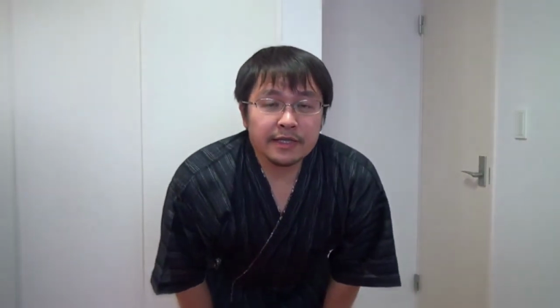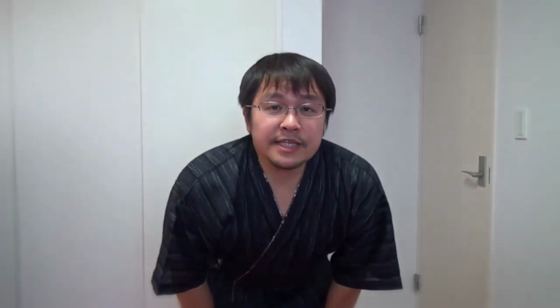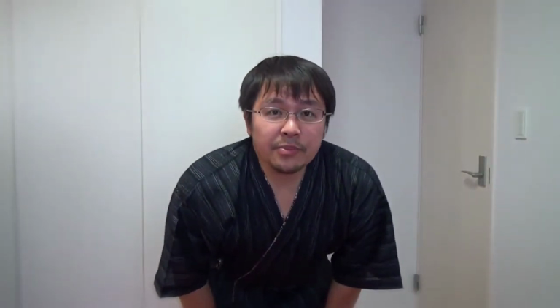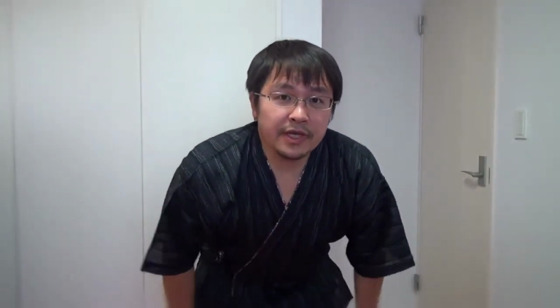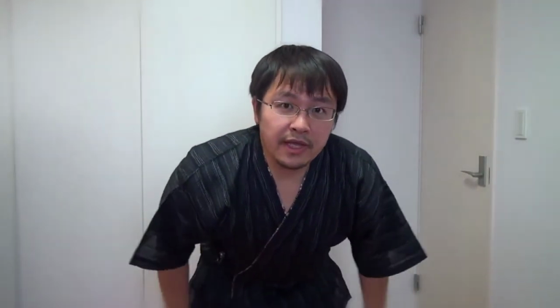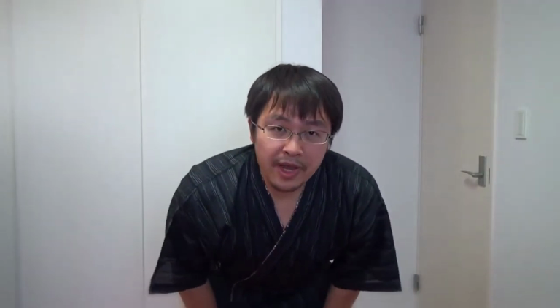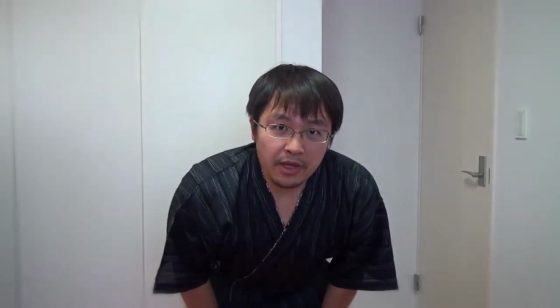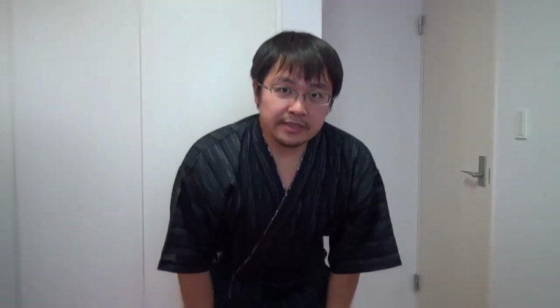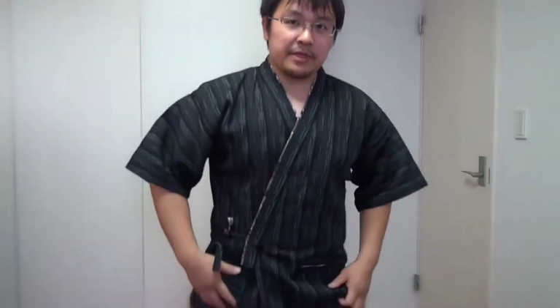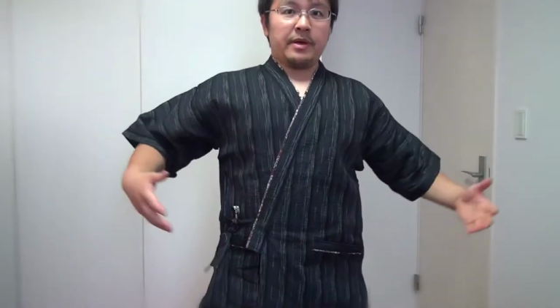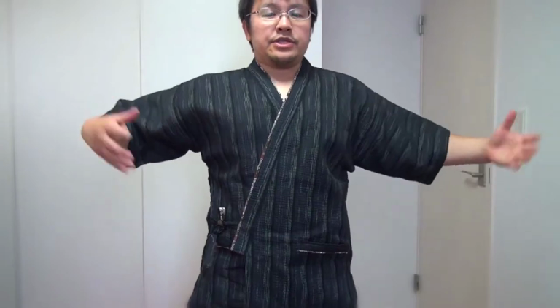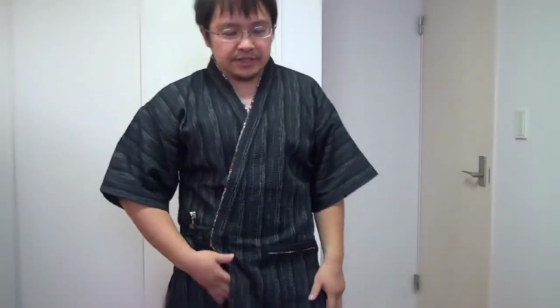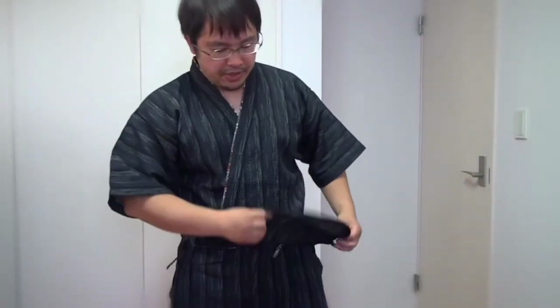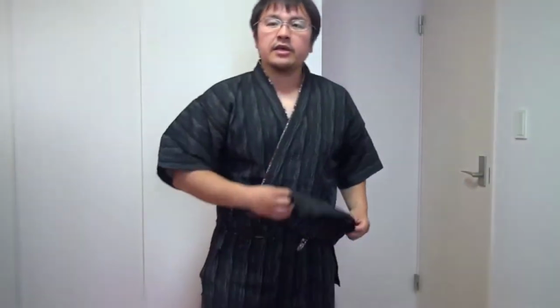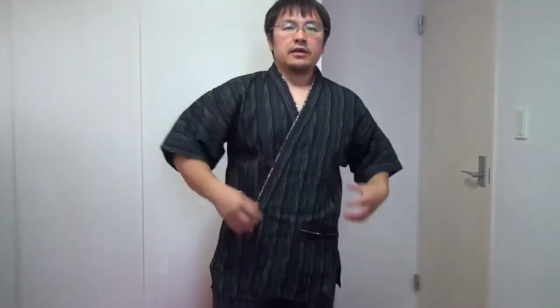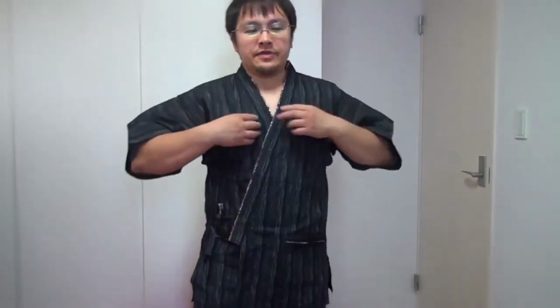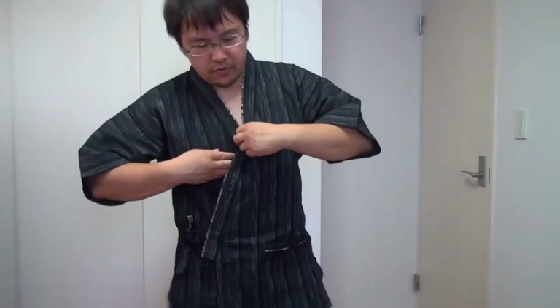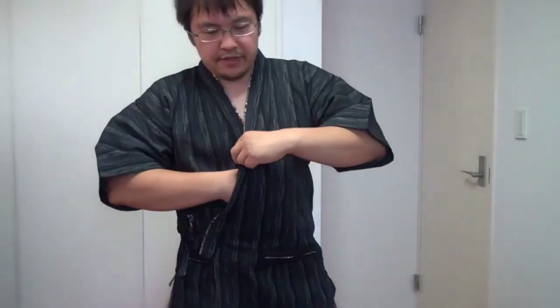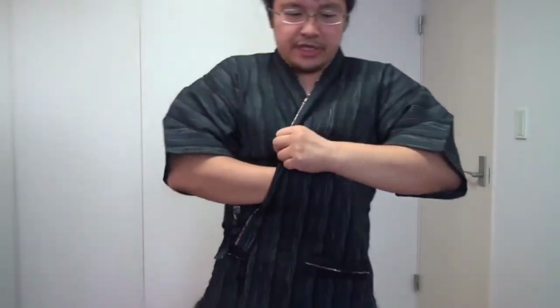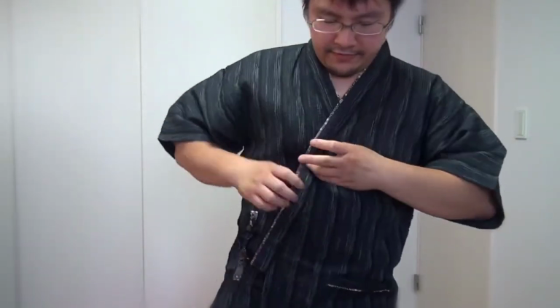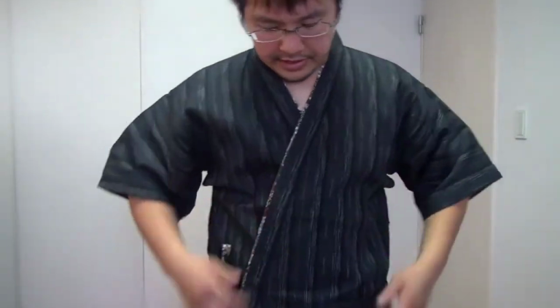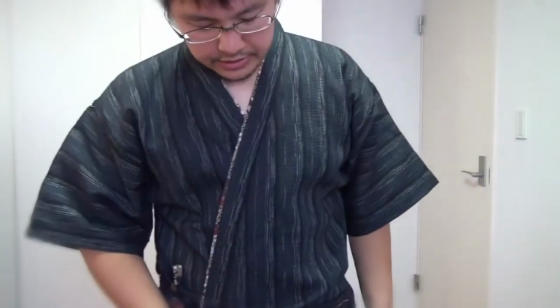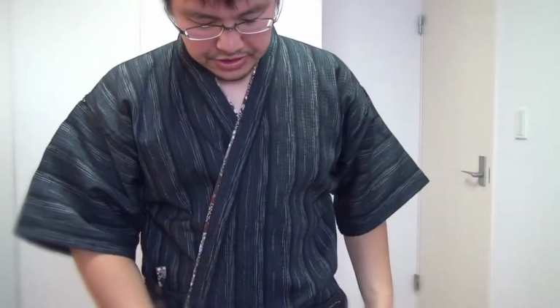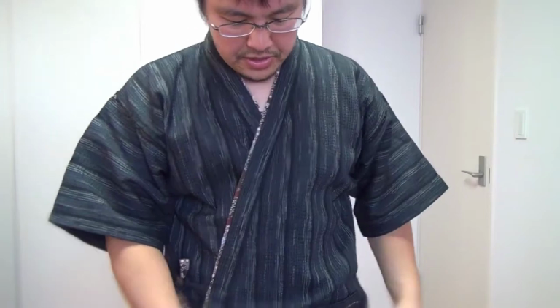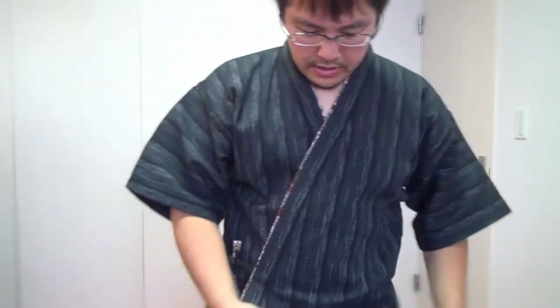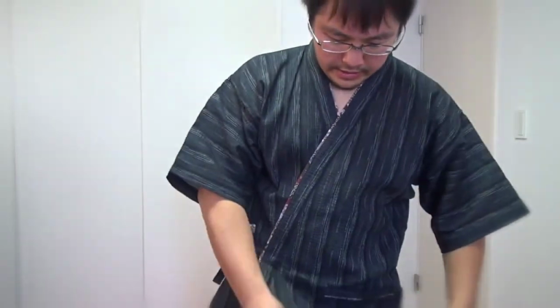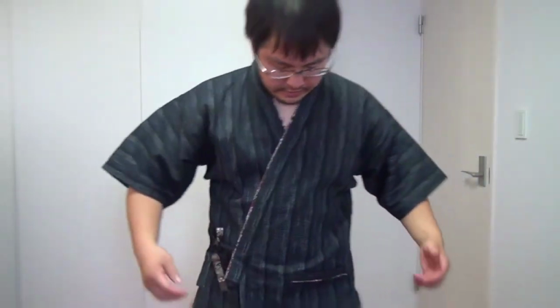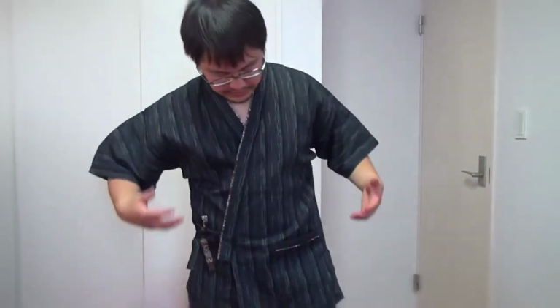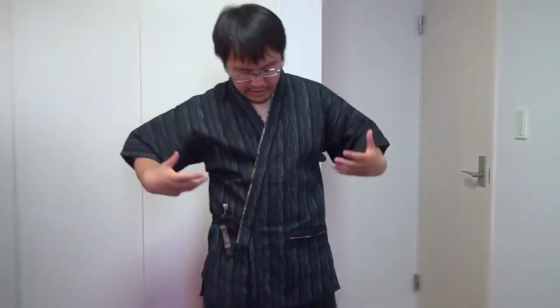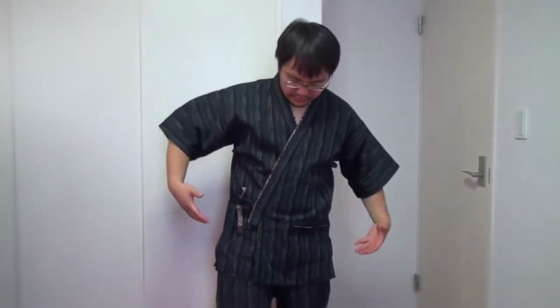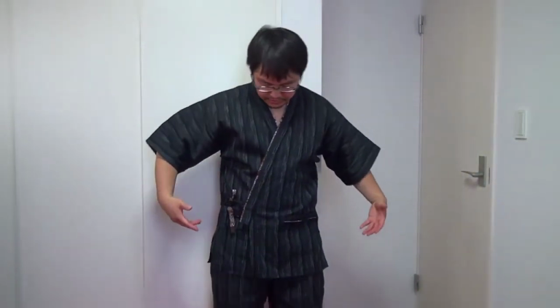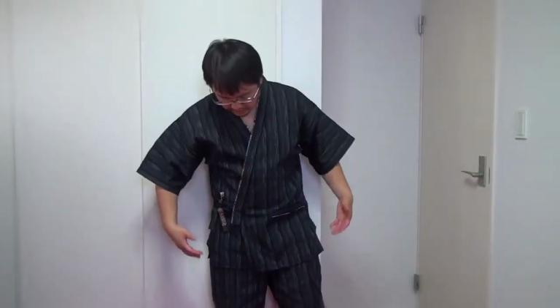Hi, this is TK Viper doing another Life in Japan blog, and today I'm going to talk about the Japanese Jinbei. Traditional wear for the summertime for guys, it's called a Jinbei, and this is a black Jinbei.